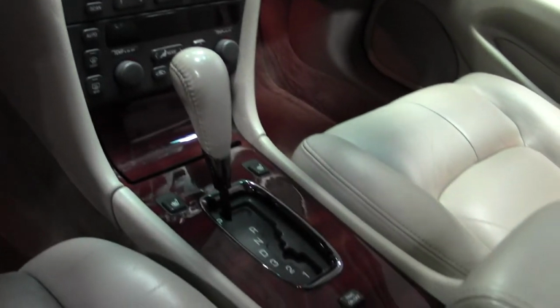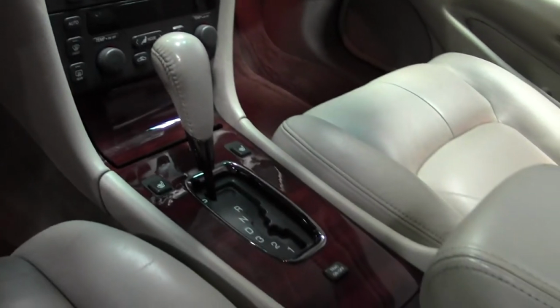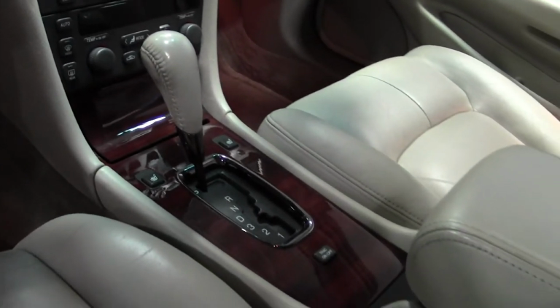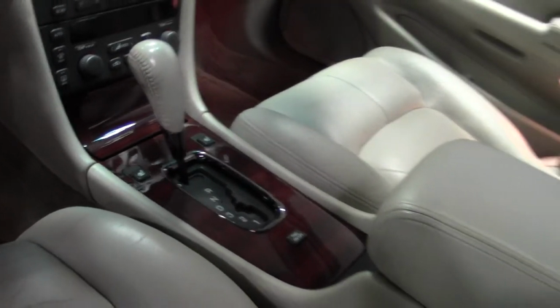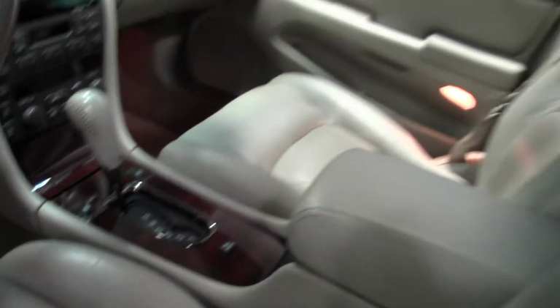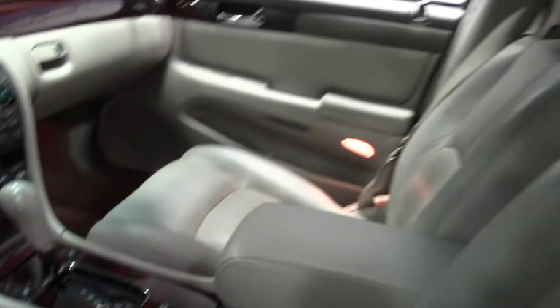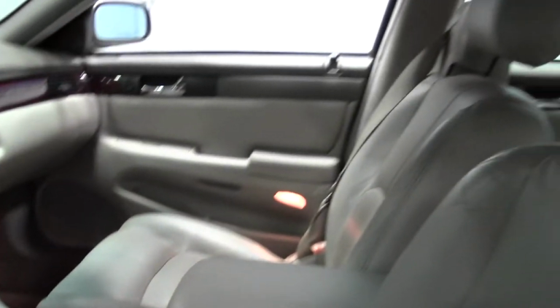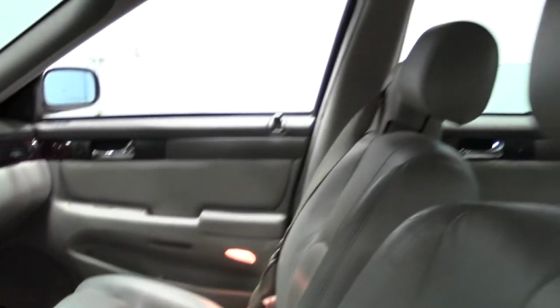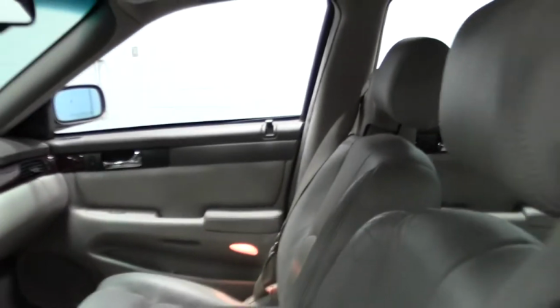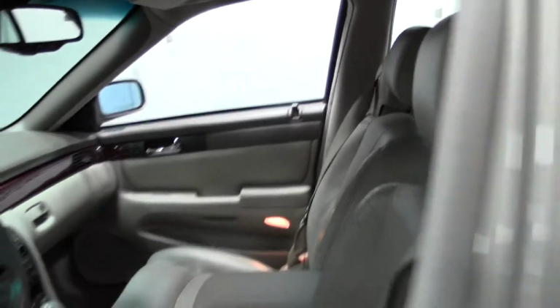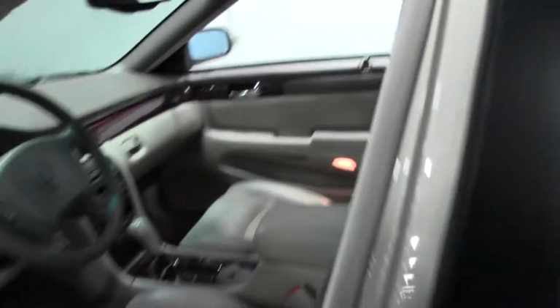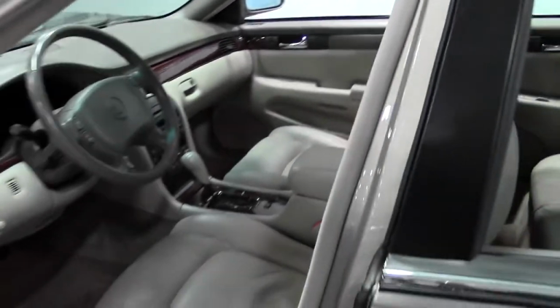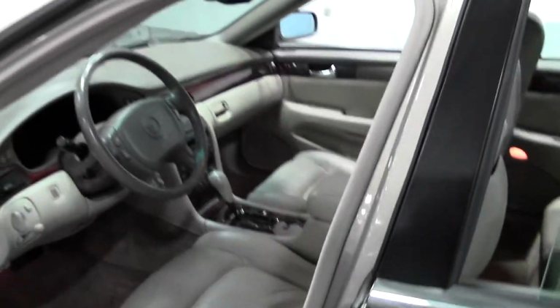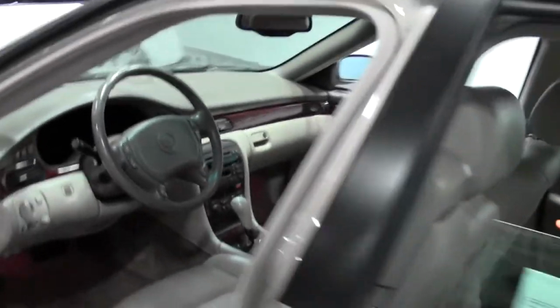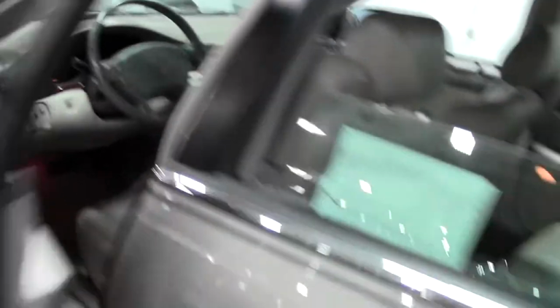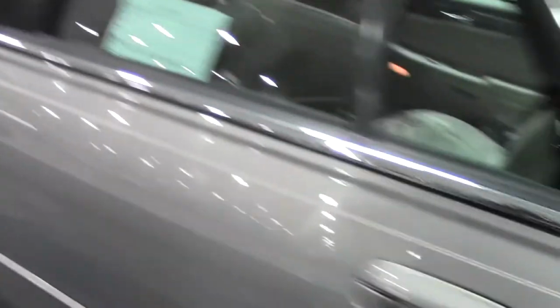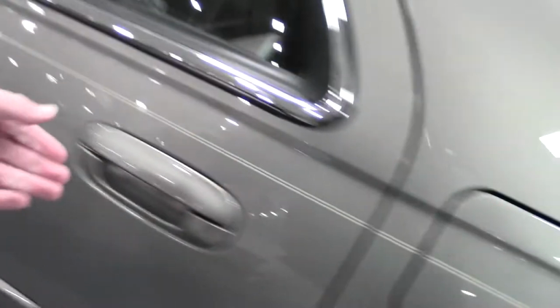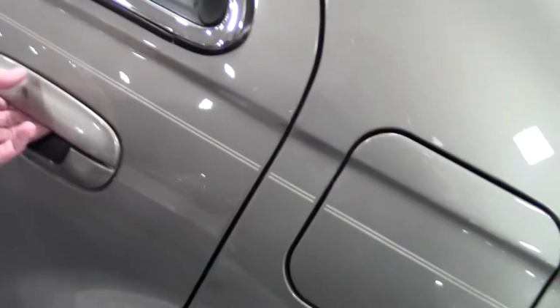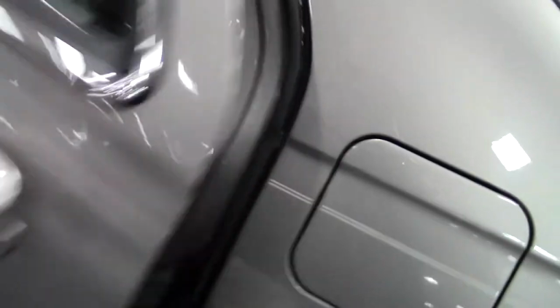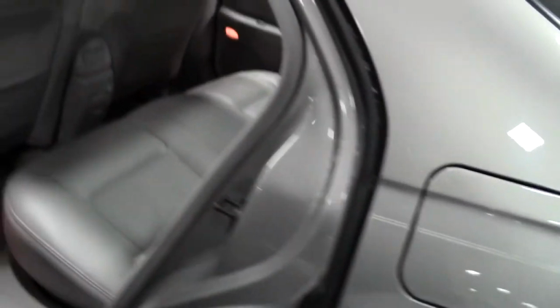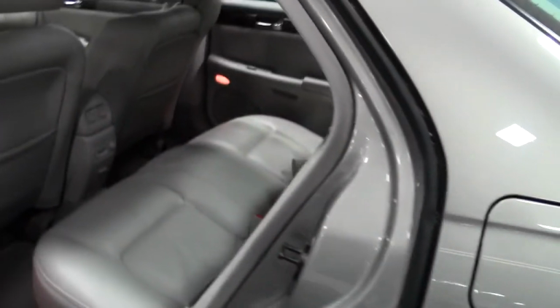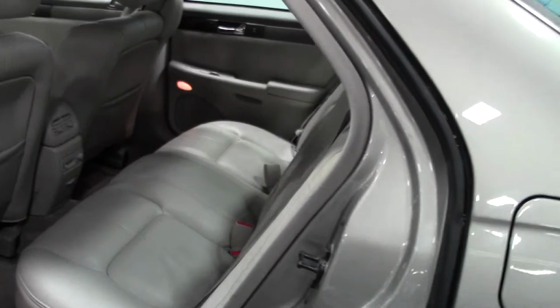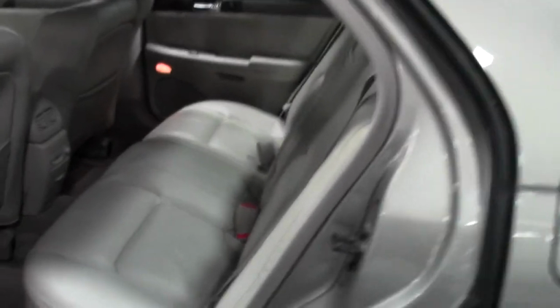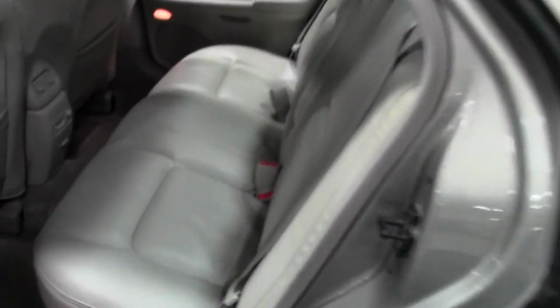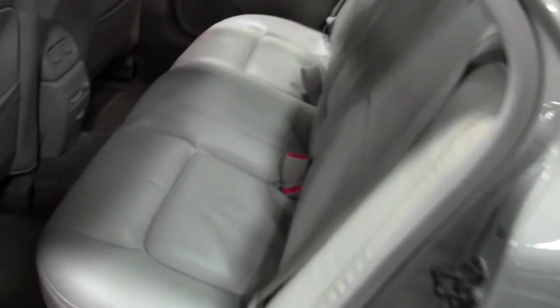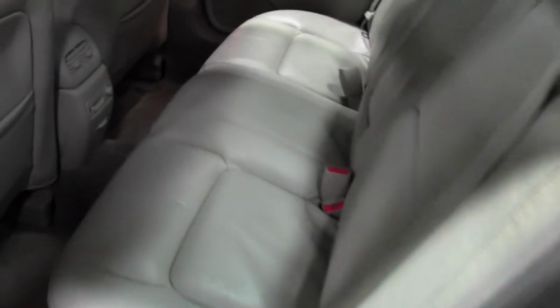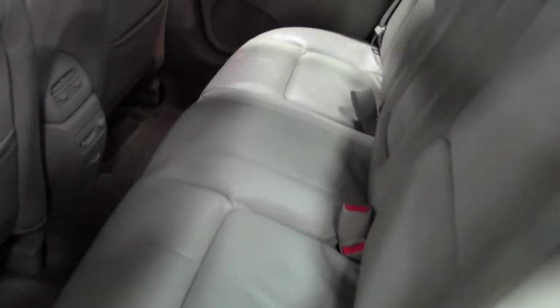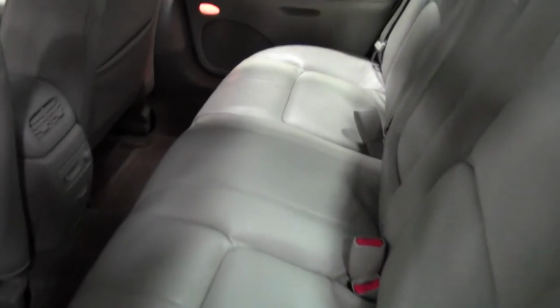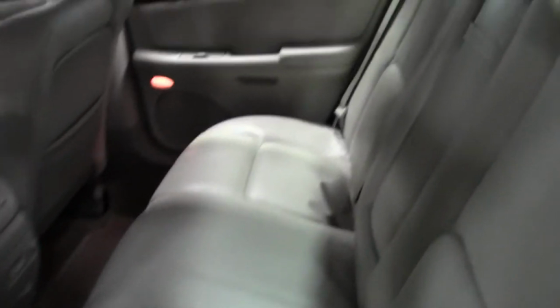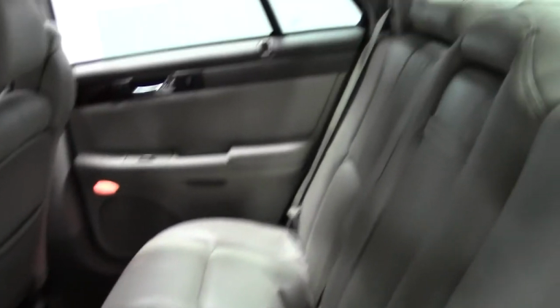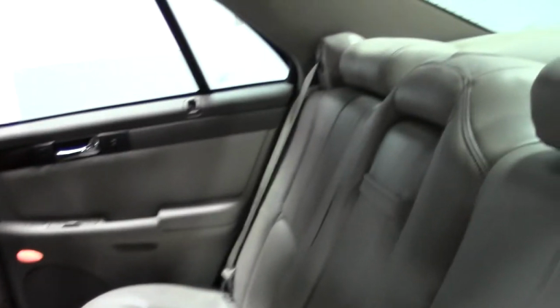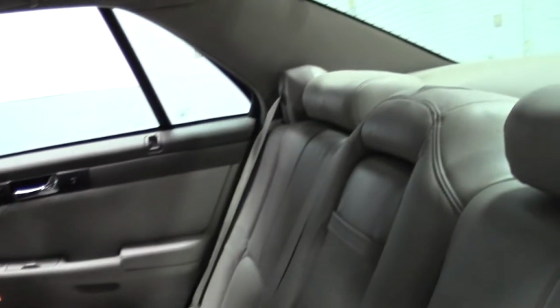Controls for your heated seats down there. Just beautiful. Leather's in good shape.